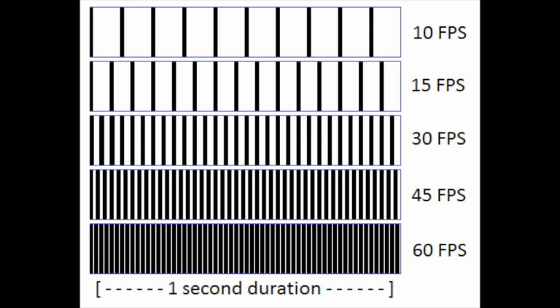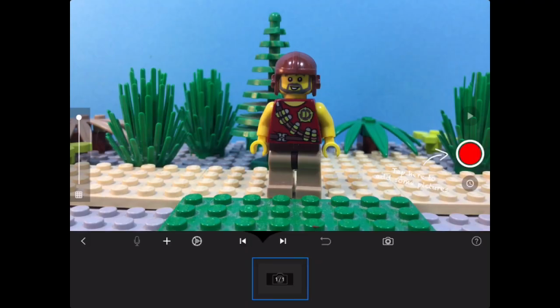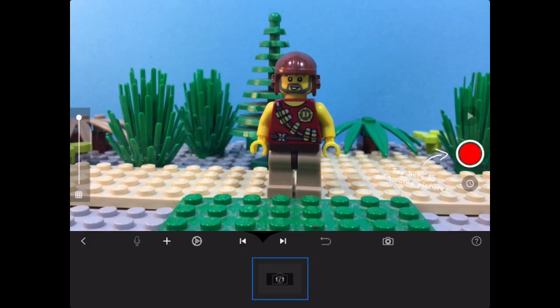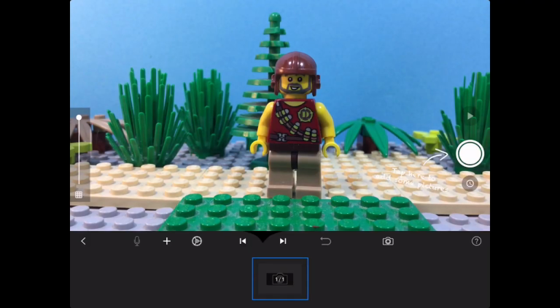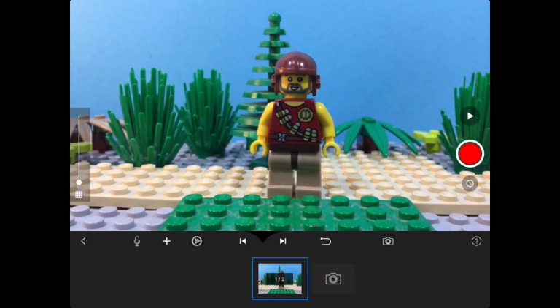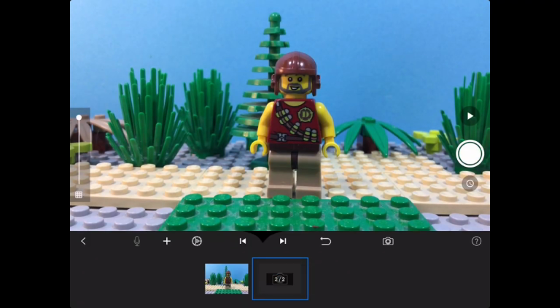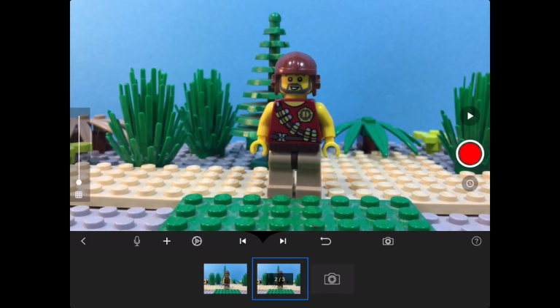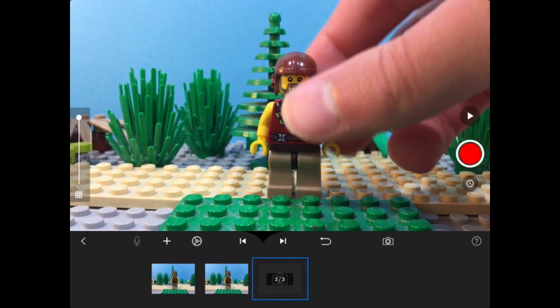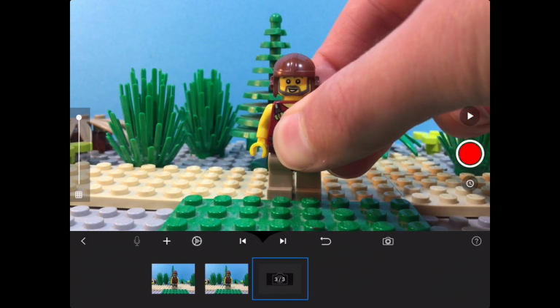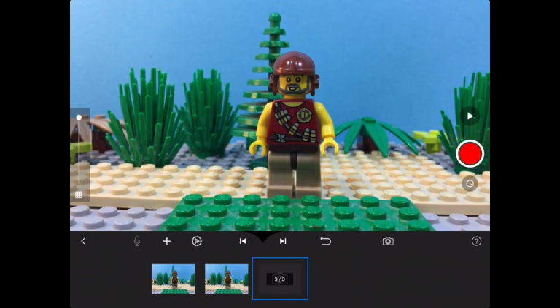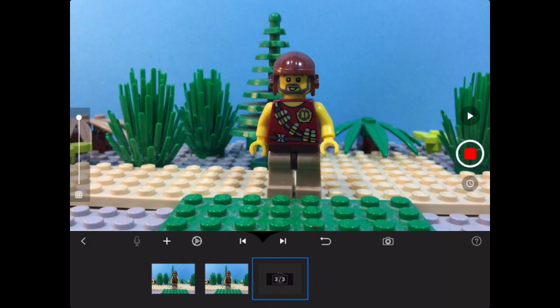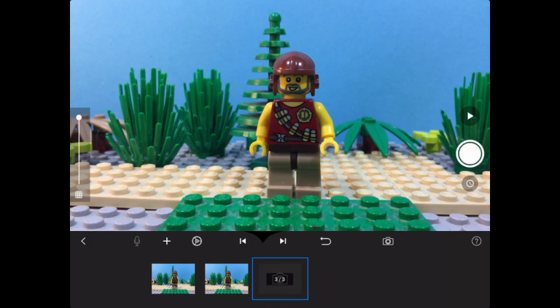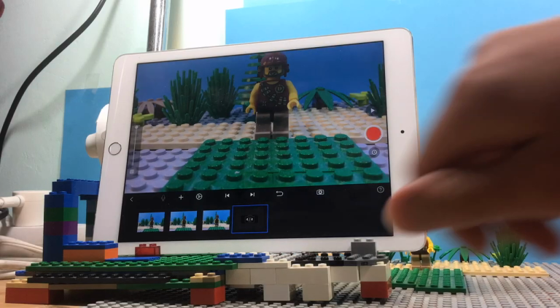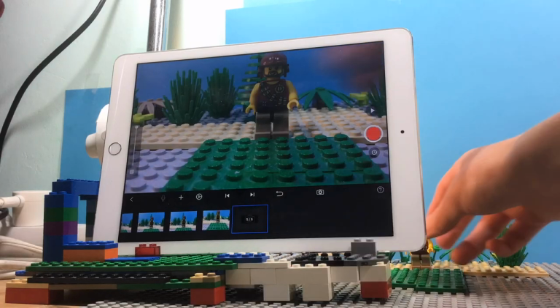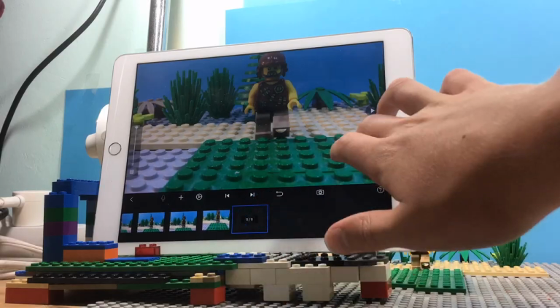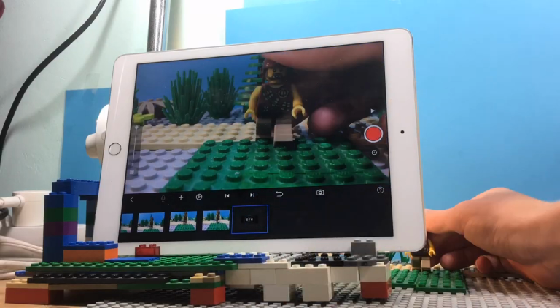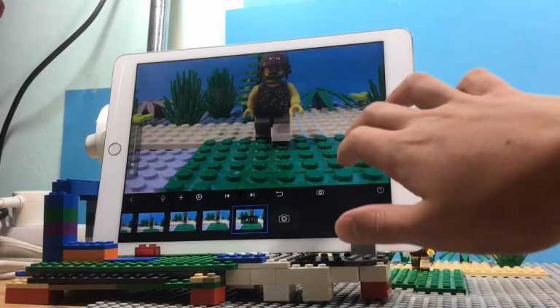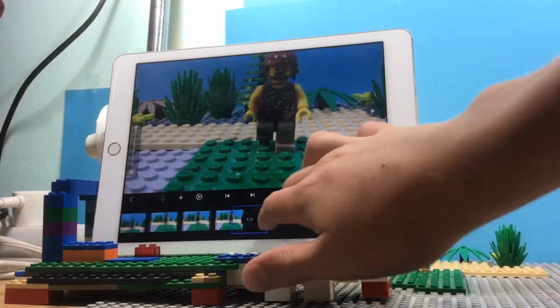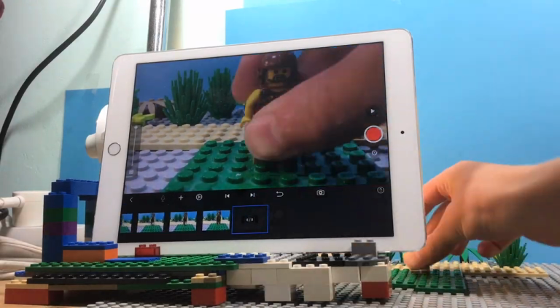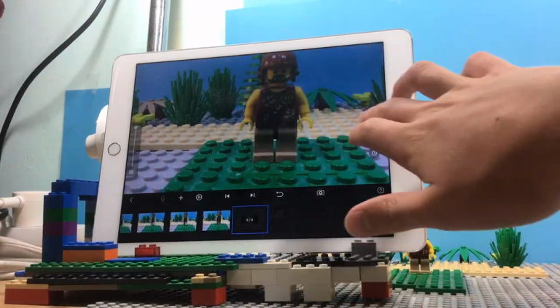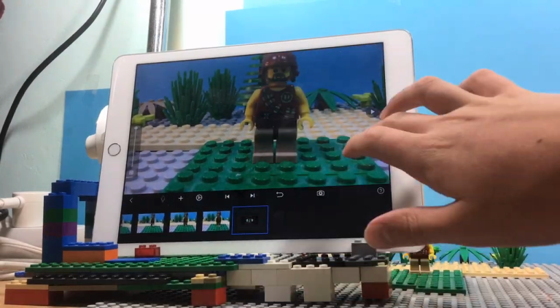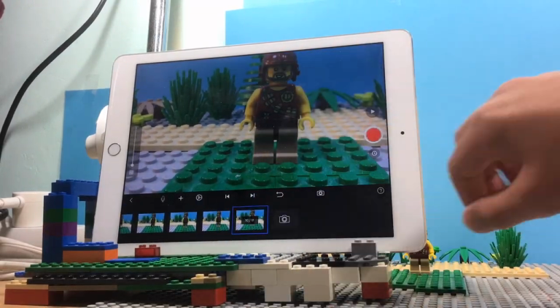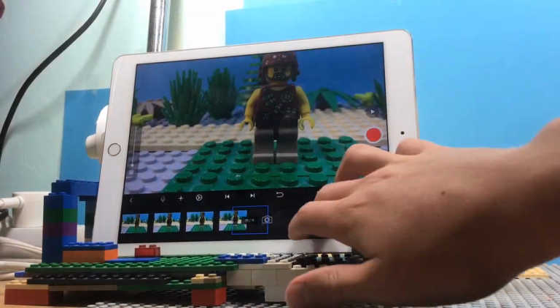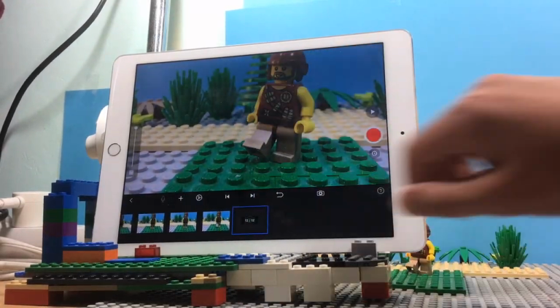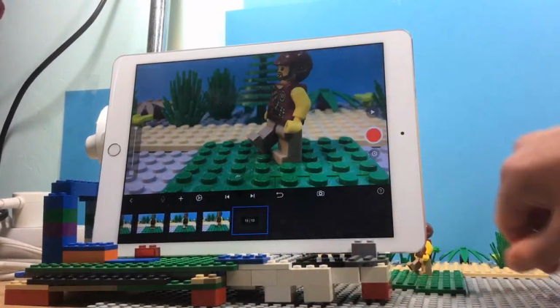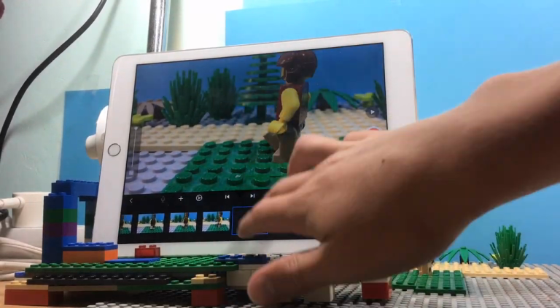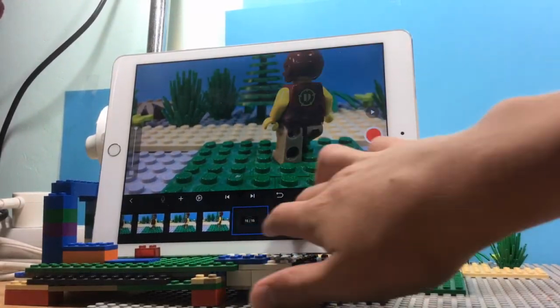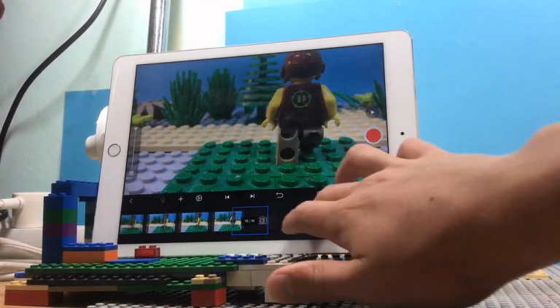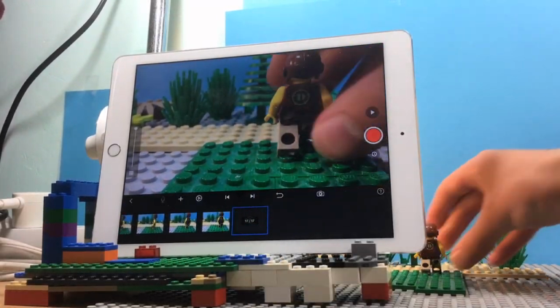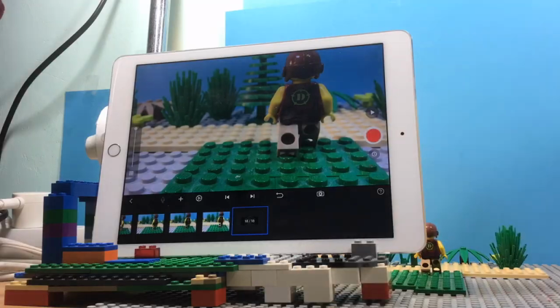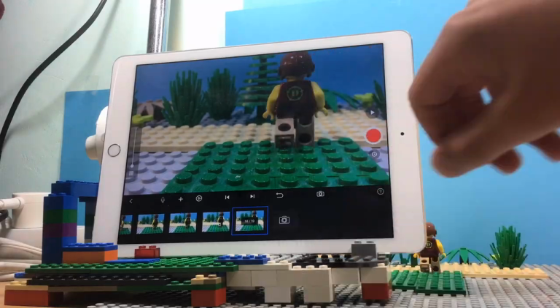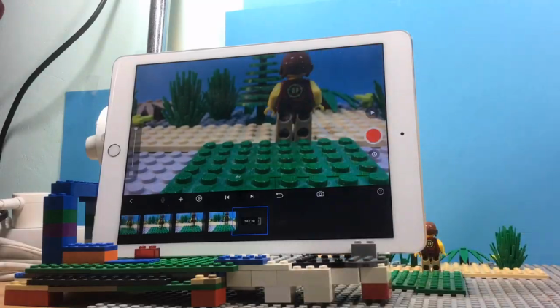The animating process takes a lot of time, so just have patience. The more time you spend on your stop-motion, the better it will be. Keep experimenting and trying things out — that's the best way to learn.